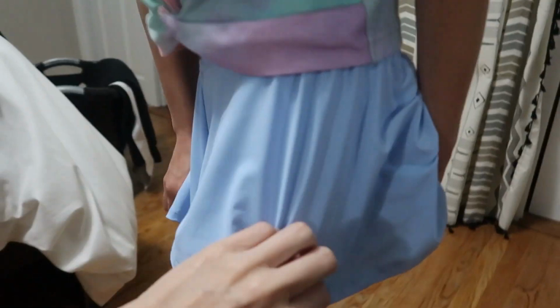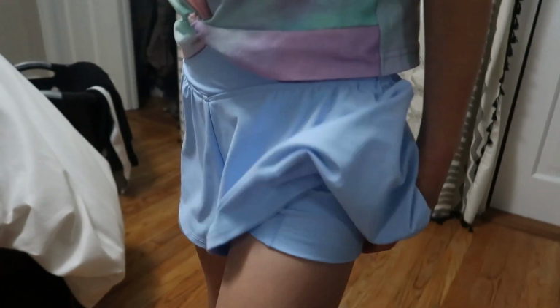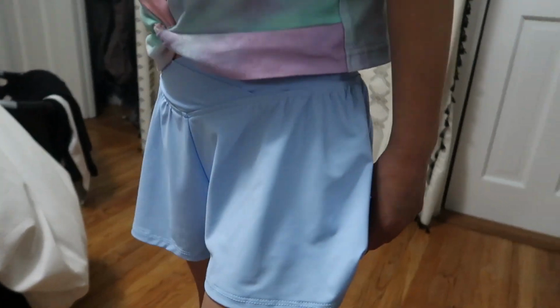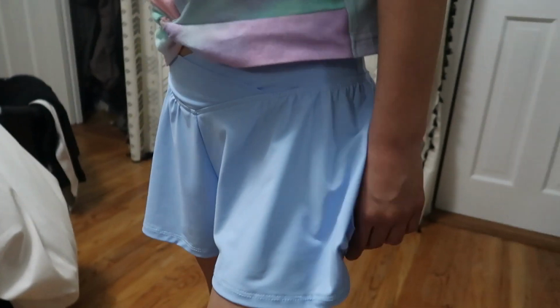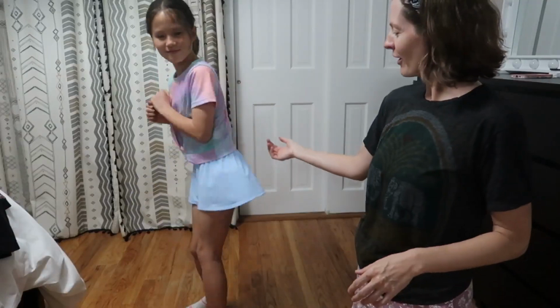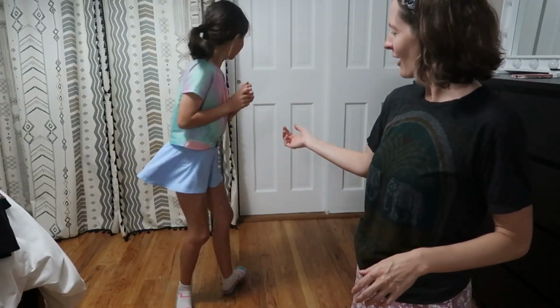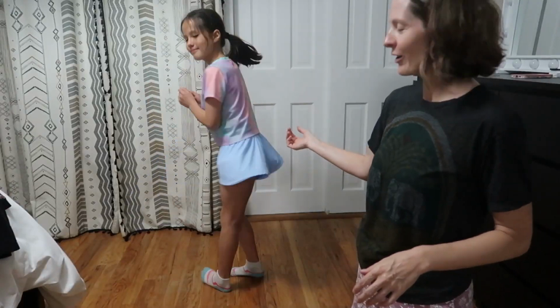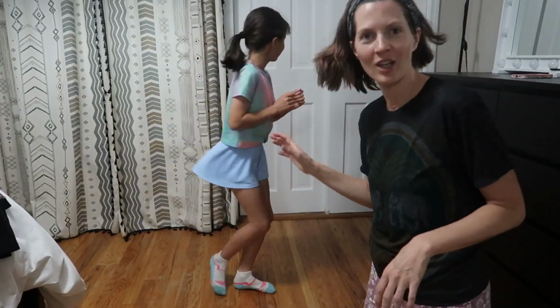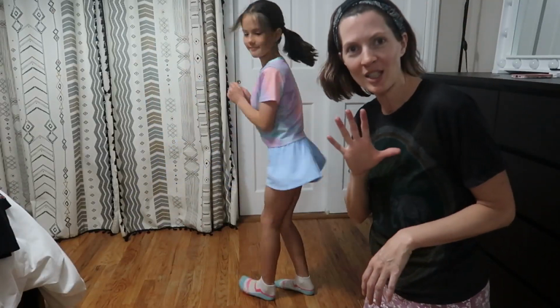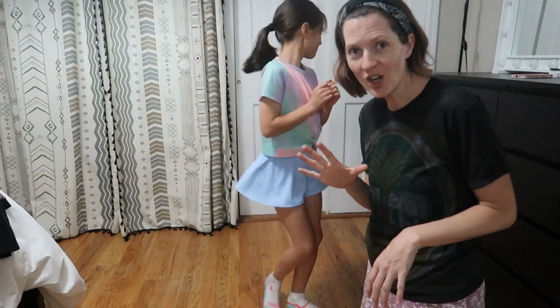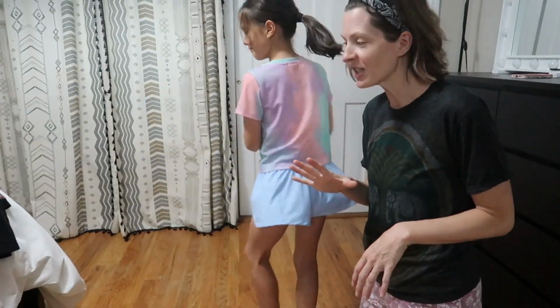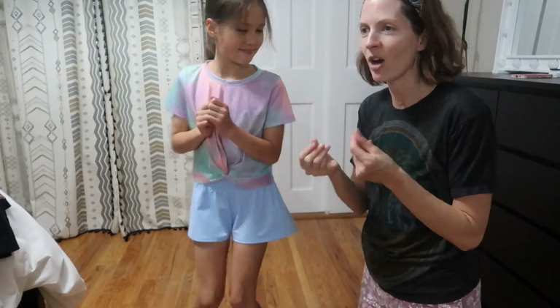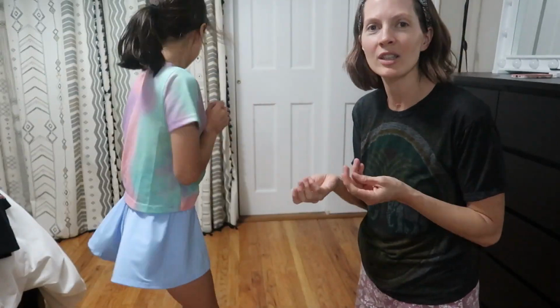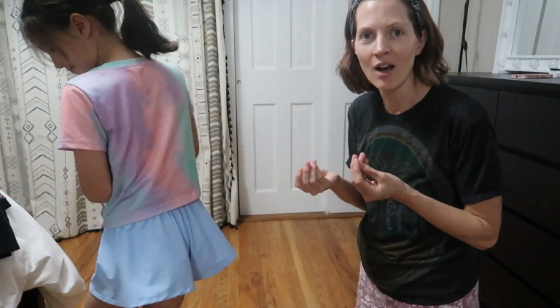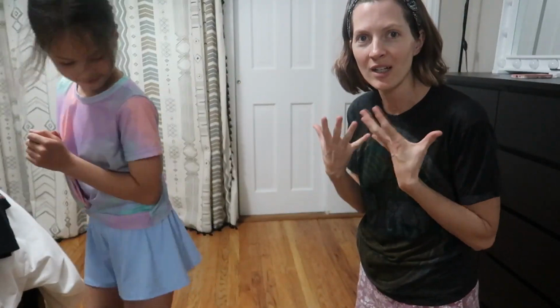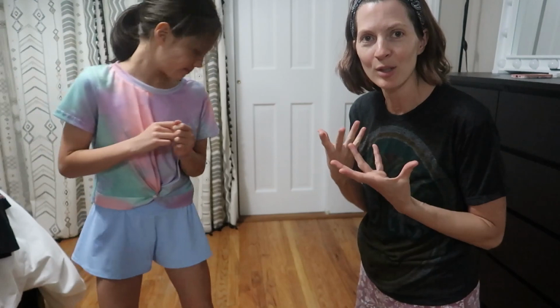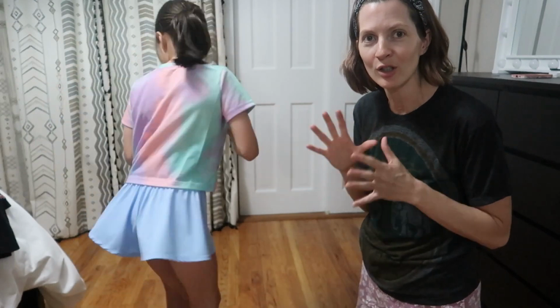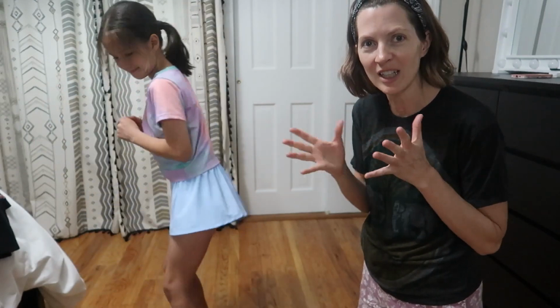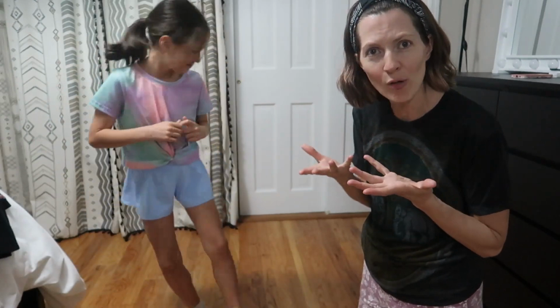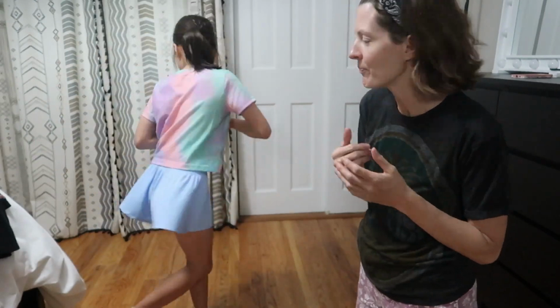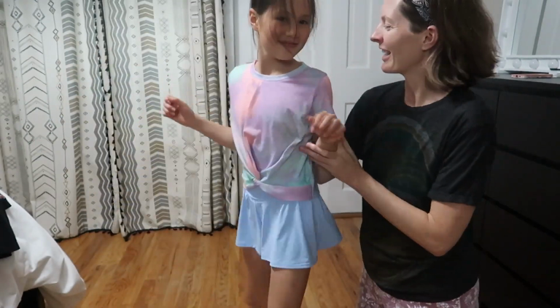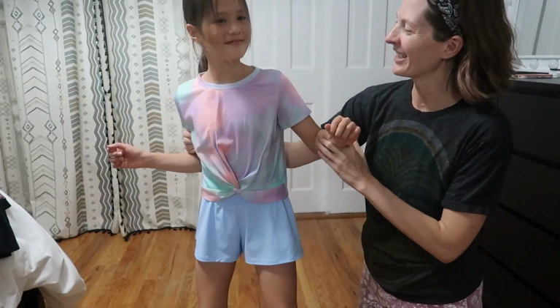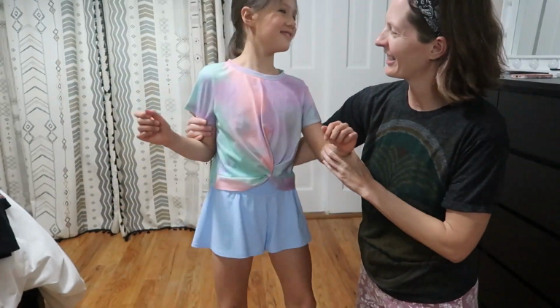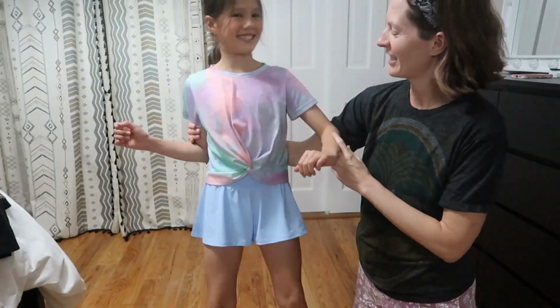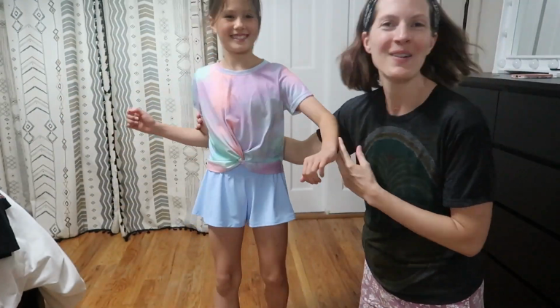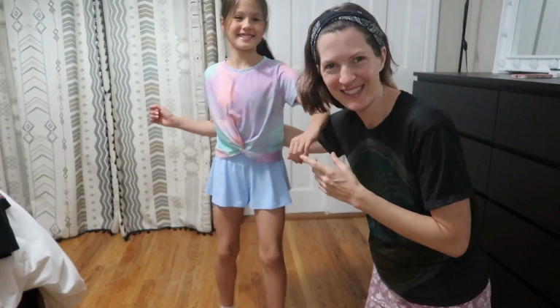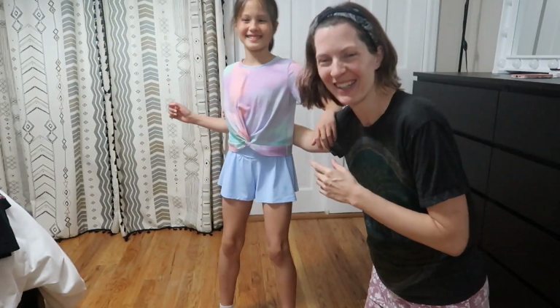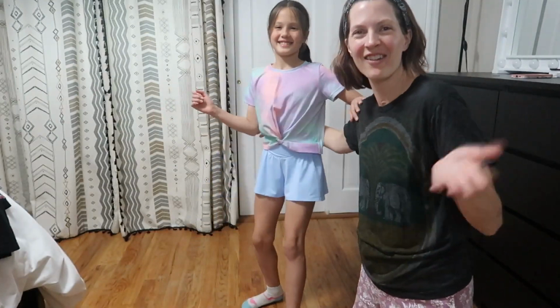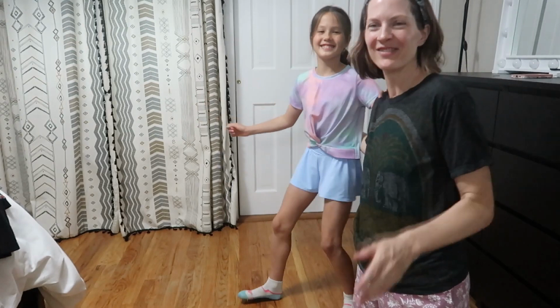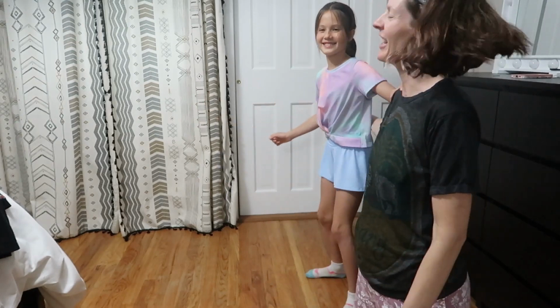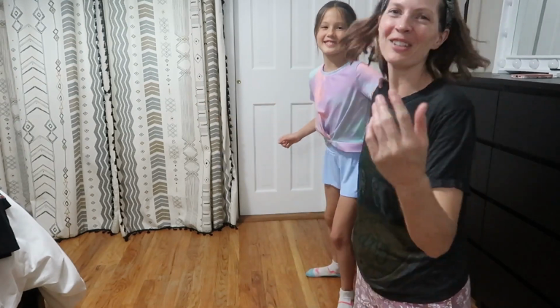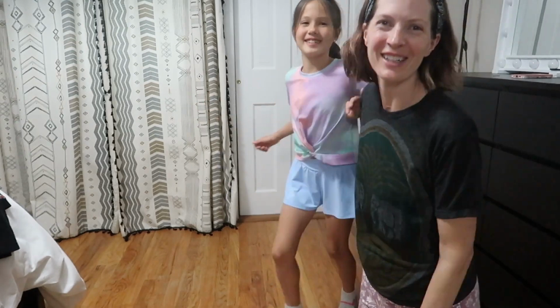Super cute. They come in tons of colors and are really soft and nice material, kind of like a lycra. Amazing — we love them, and we know you will too.